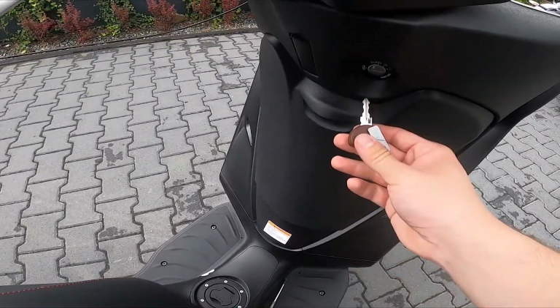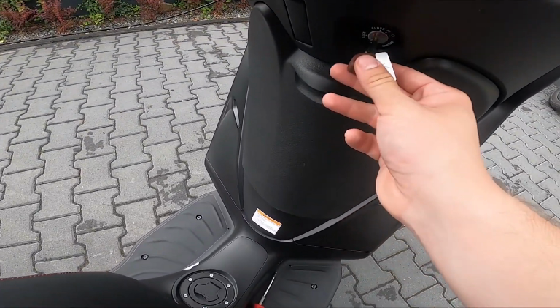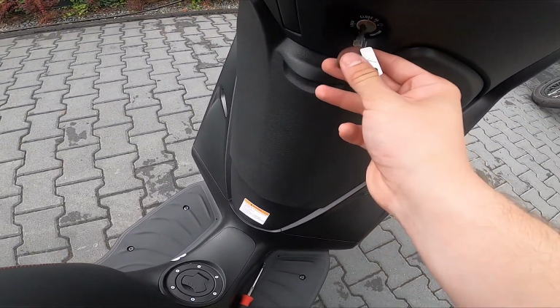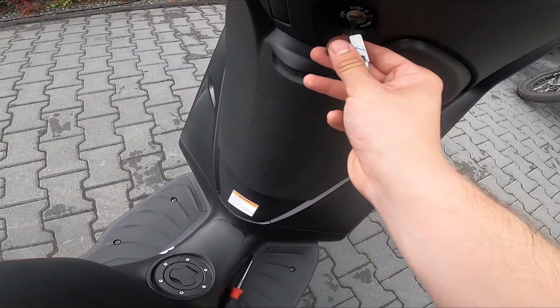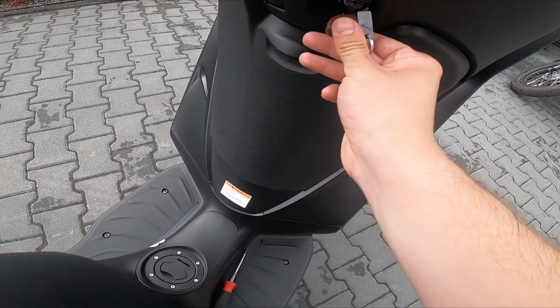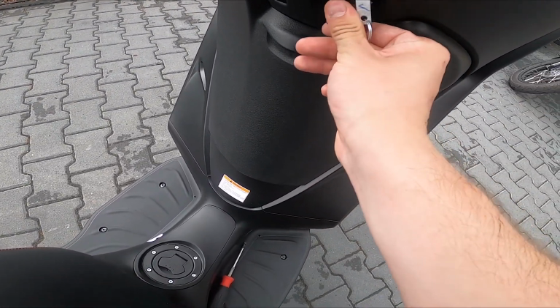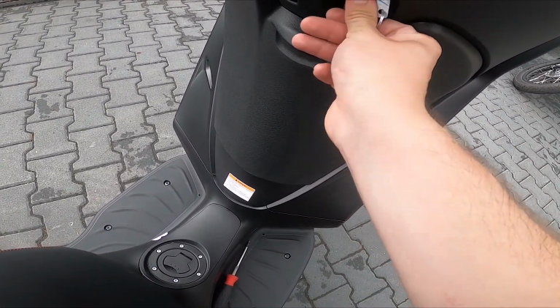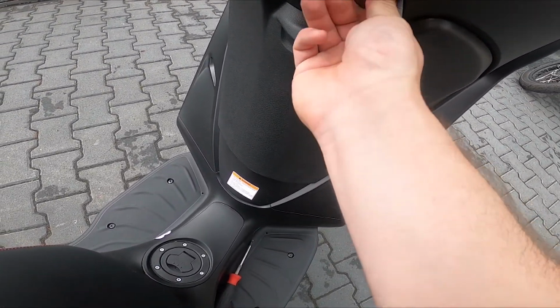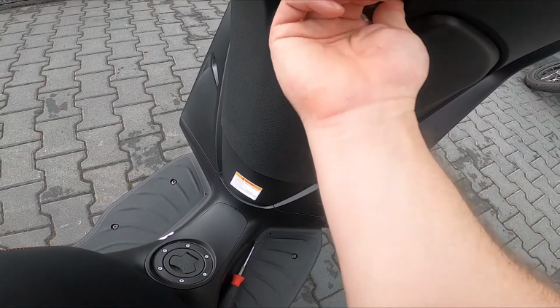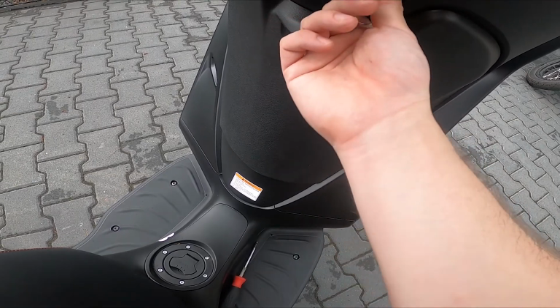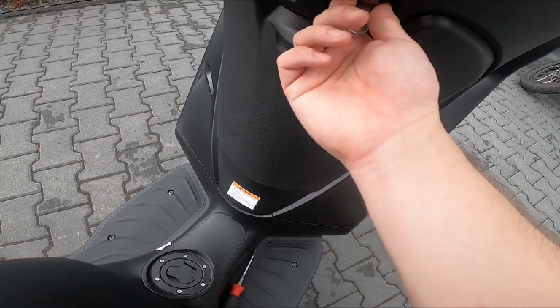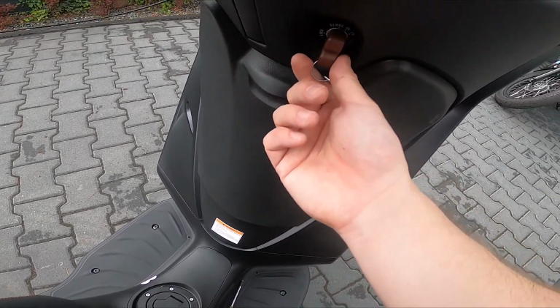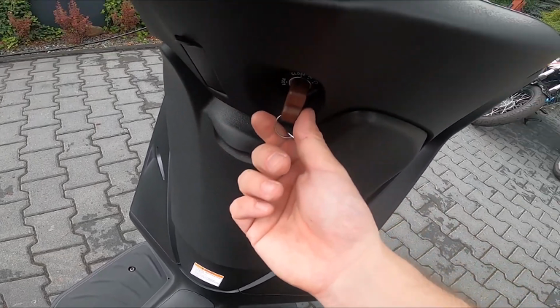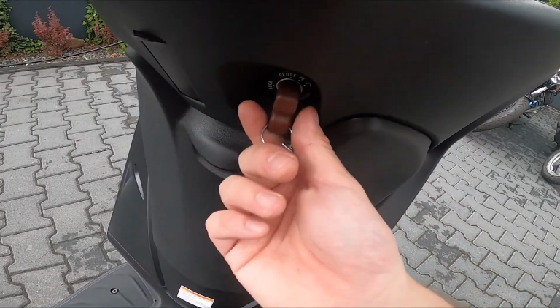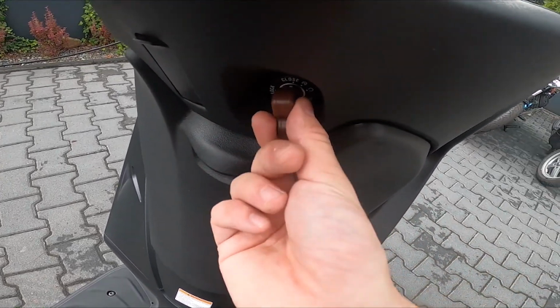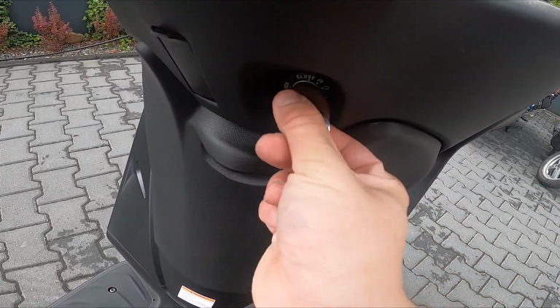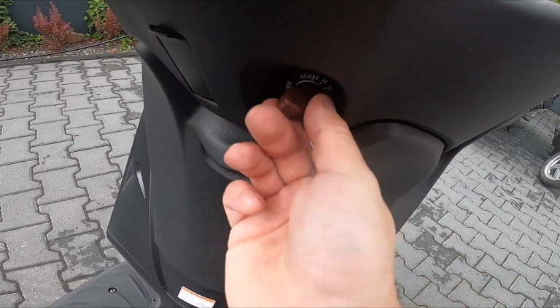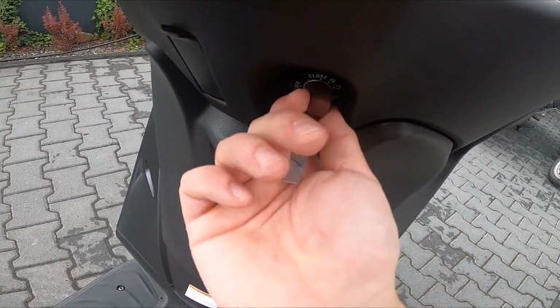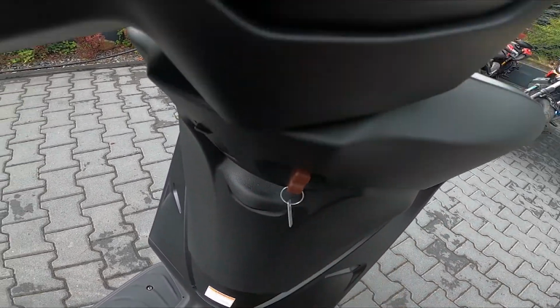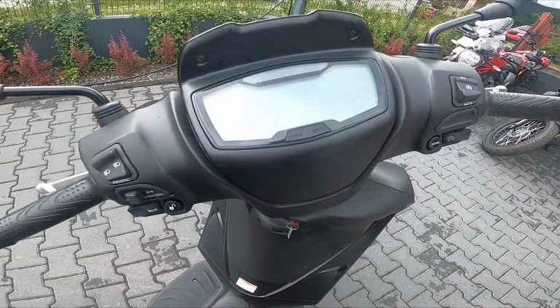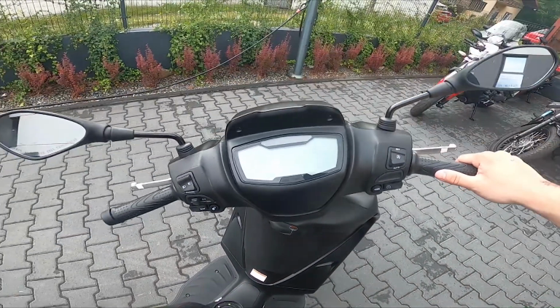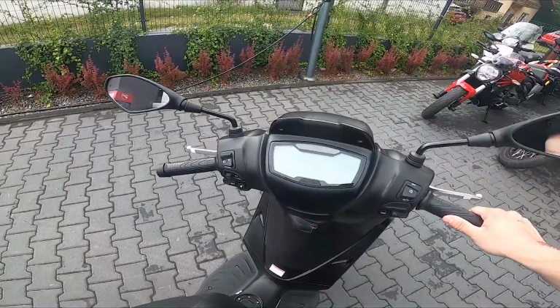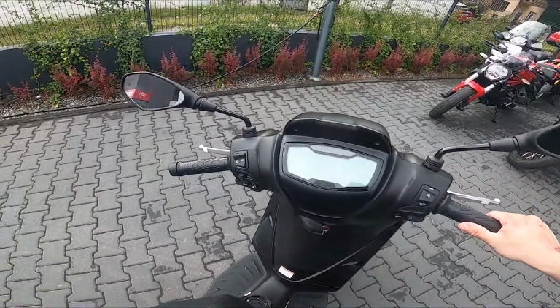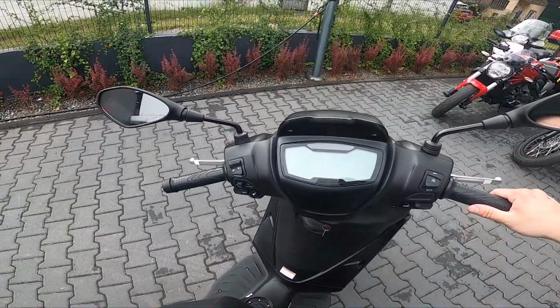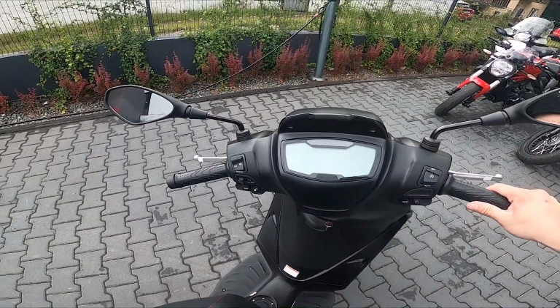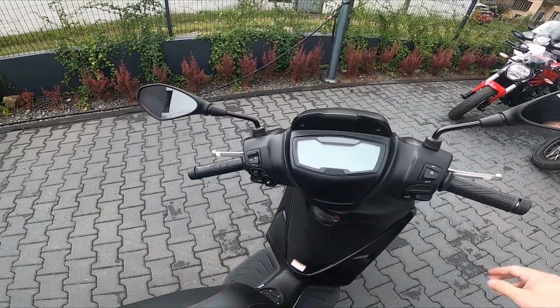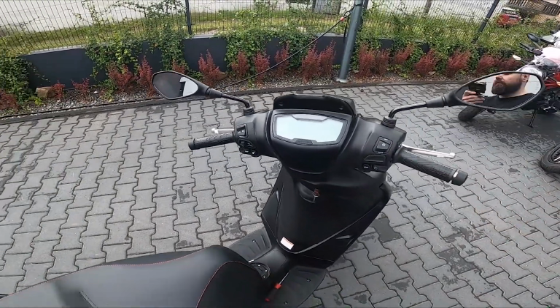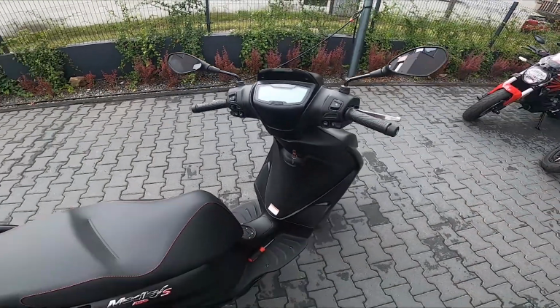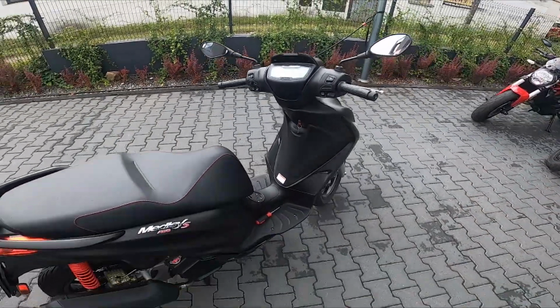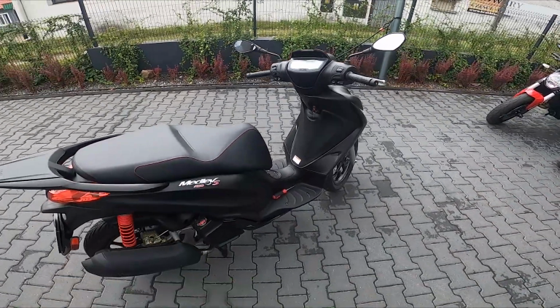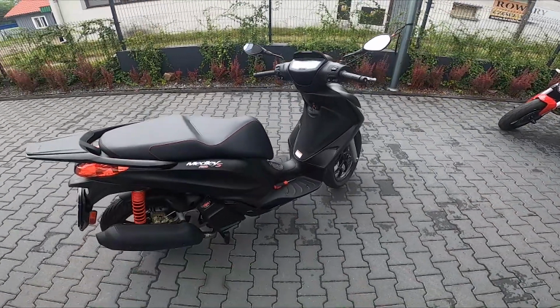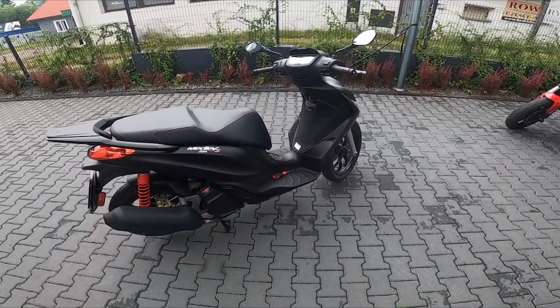Place the key inside, switch it to the middle position, and the steering is unlocked. If you find this video helpful, please leave a like, comment, and subscribe.